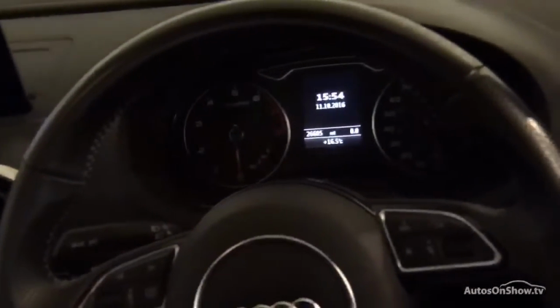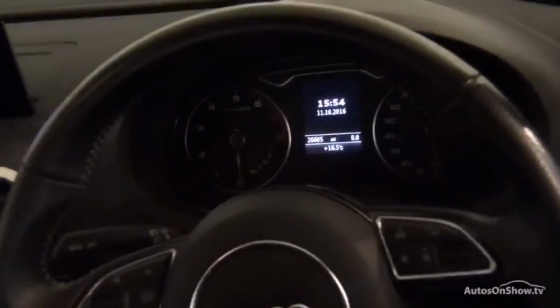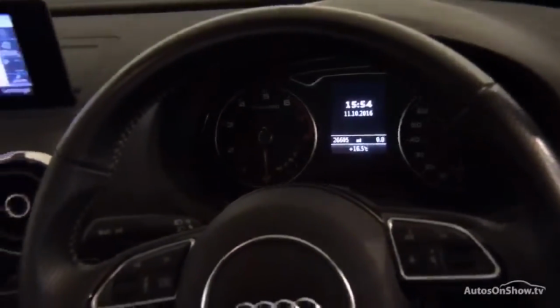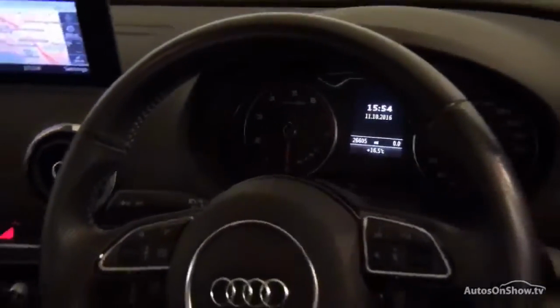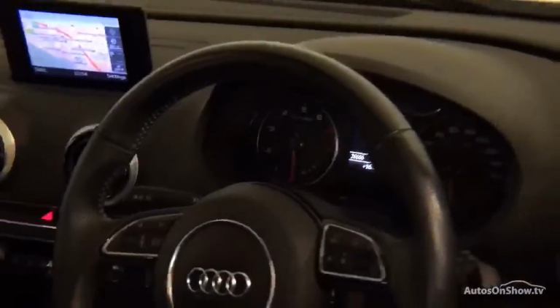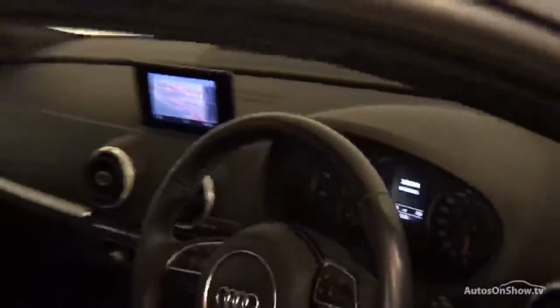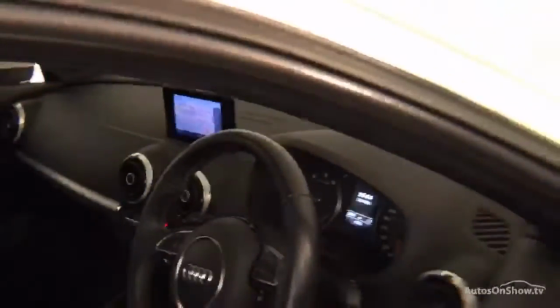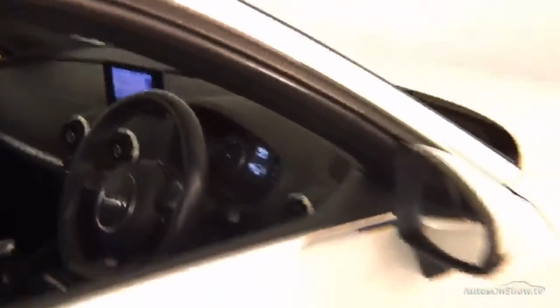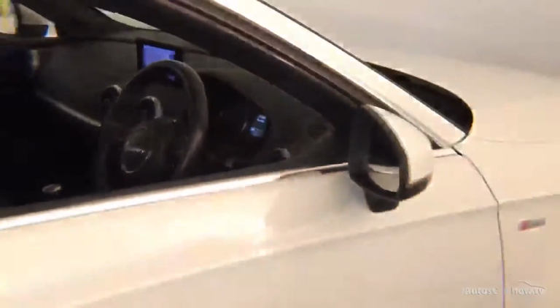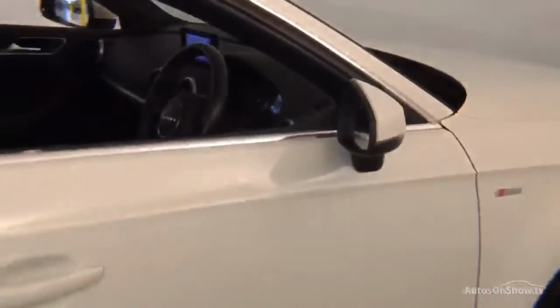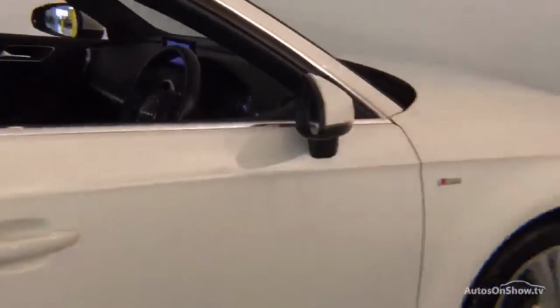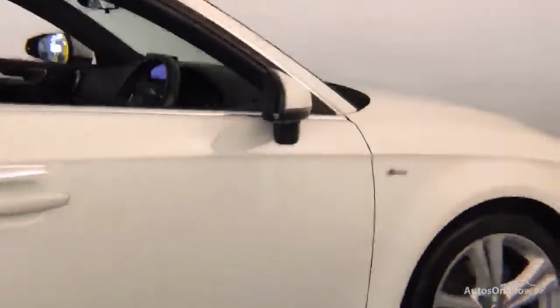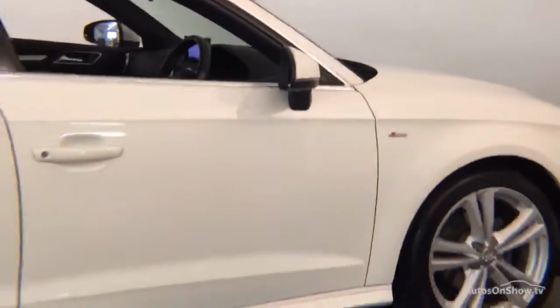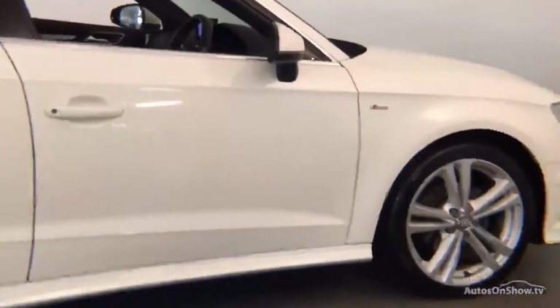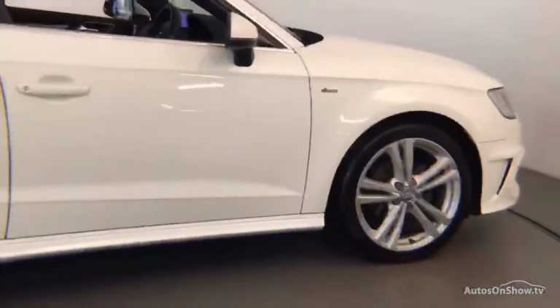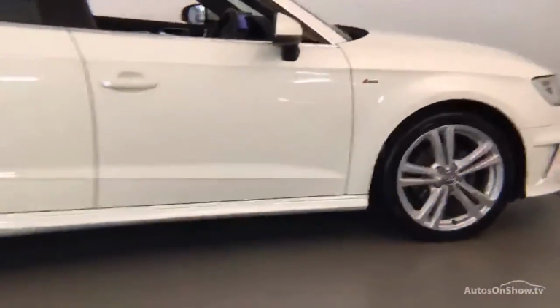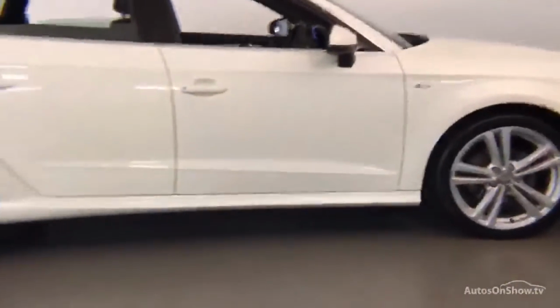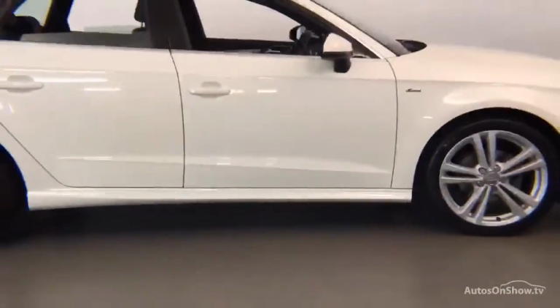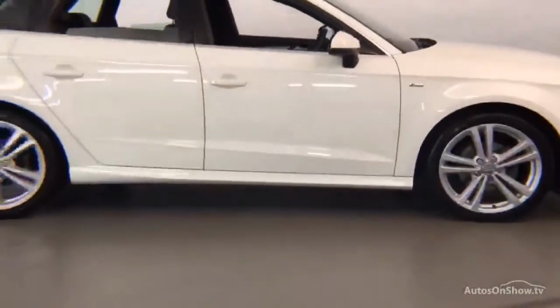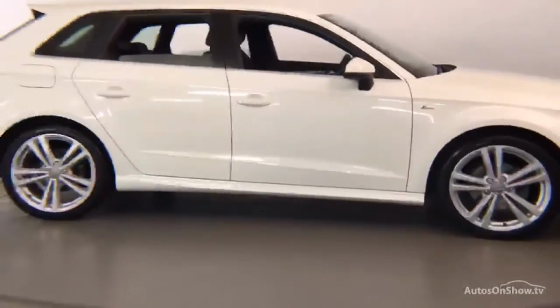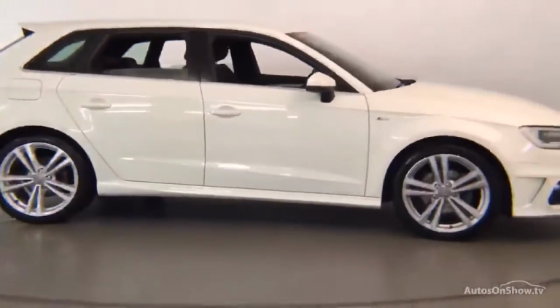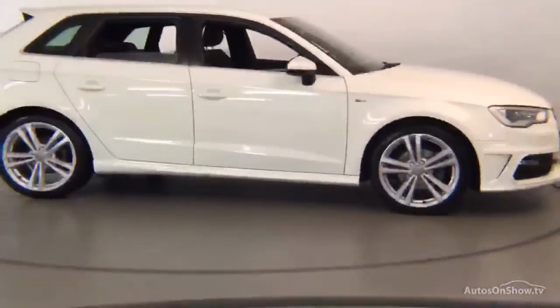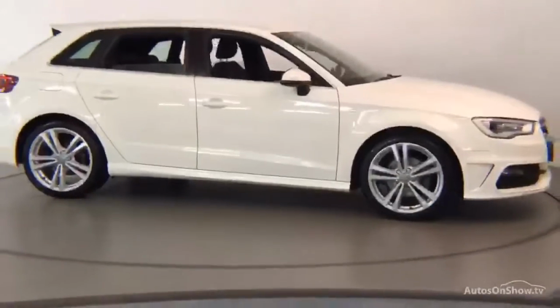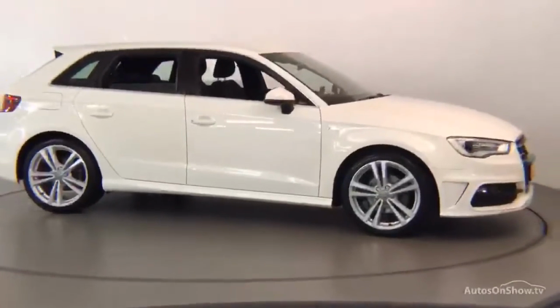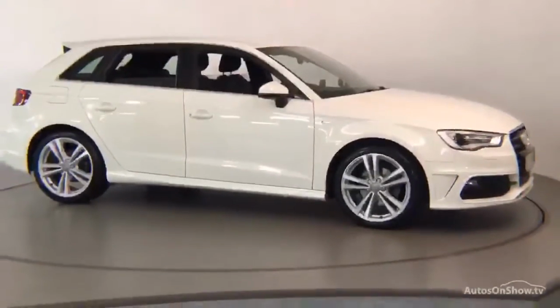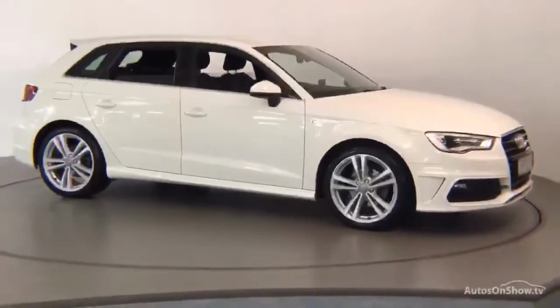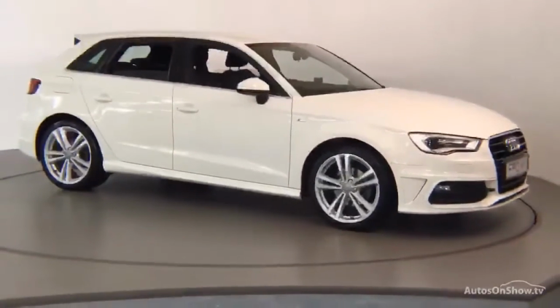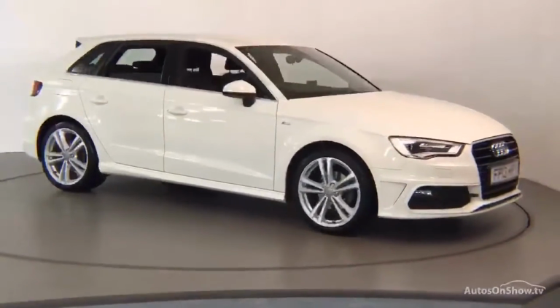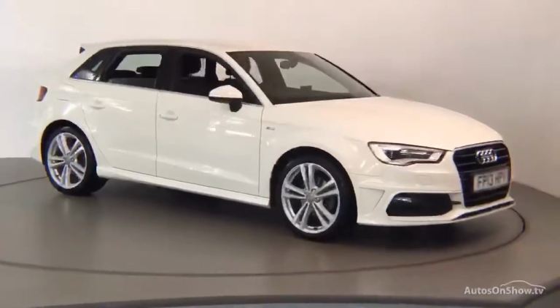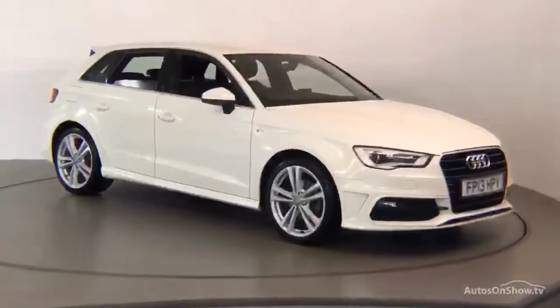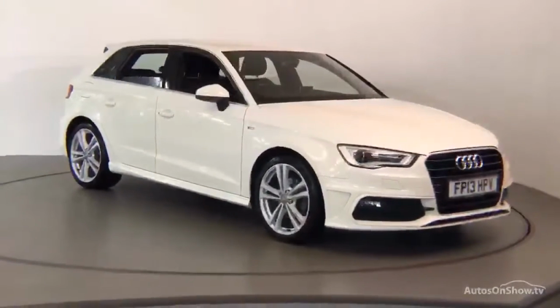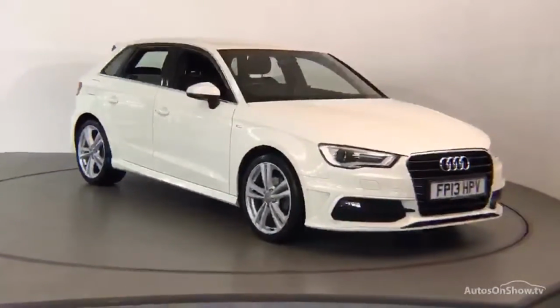A 12-month warranty including roadside assistance is provided. Our dedicated approved used specialist team are on hand seven days a week, while our team of business managers are here to provide assistance on a range of simple financing options tailored to suit every individual — all ensuring there are no distractions from the thrill of driving your new purchase.